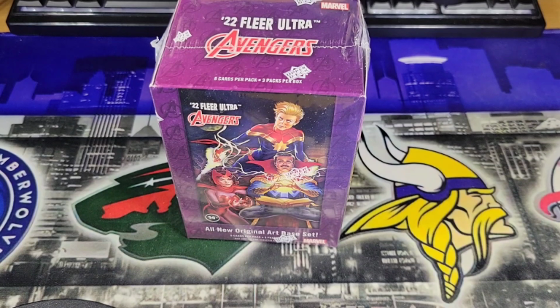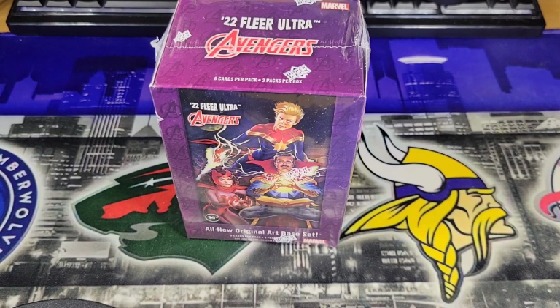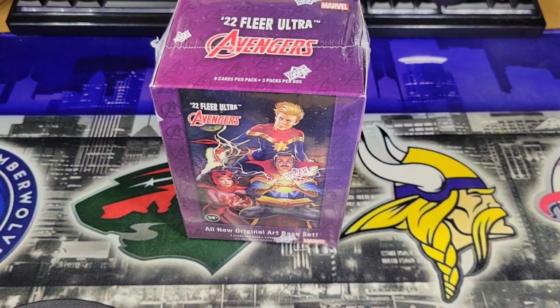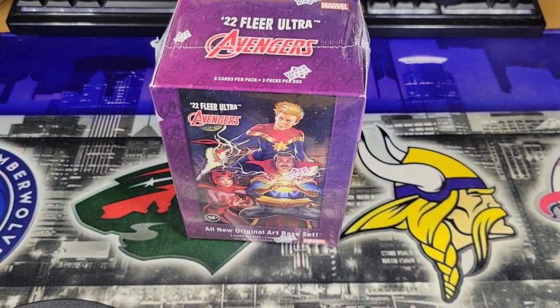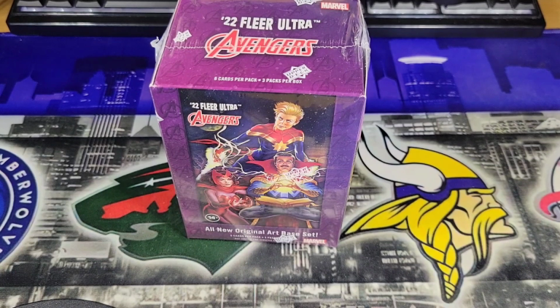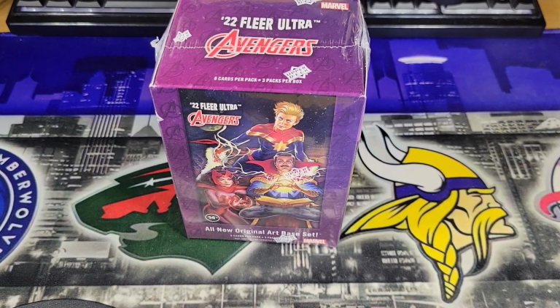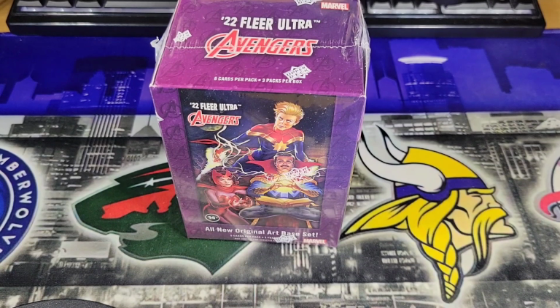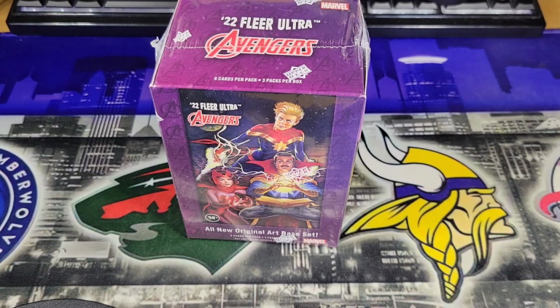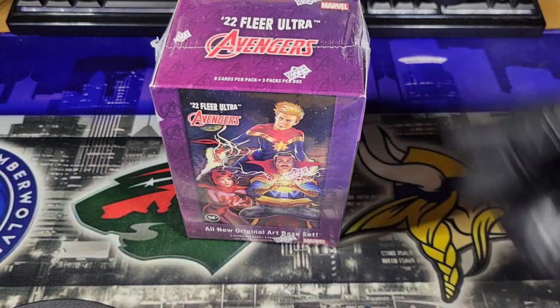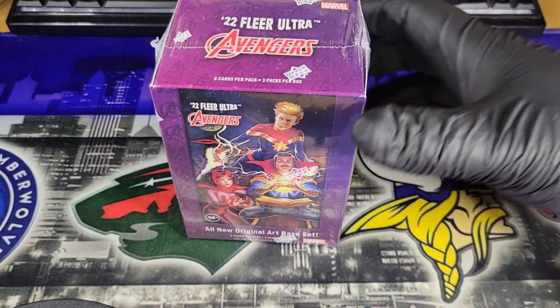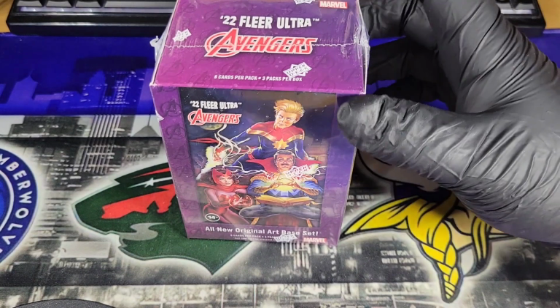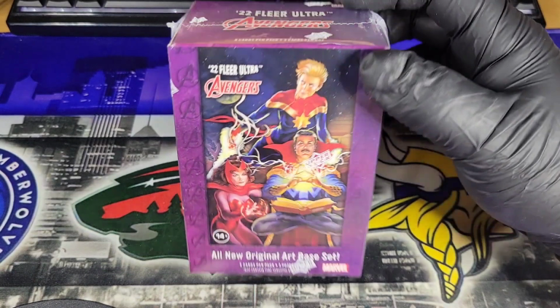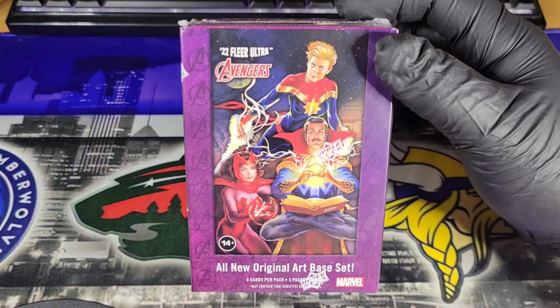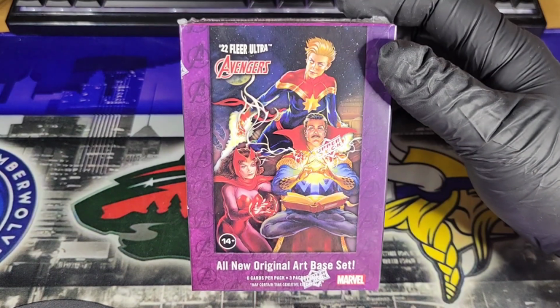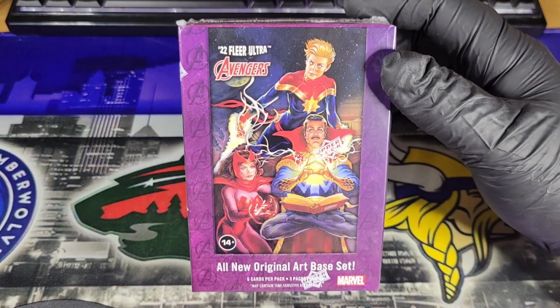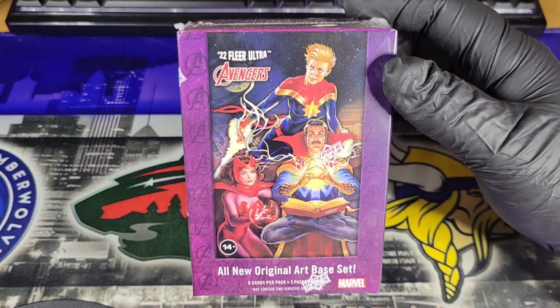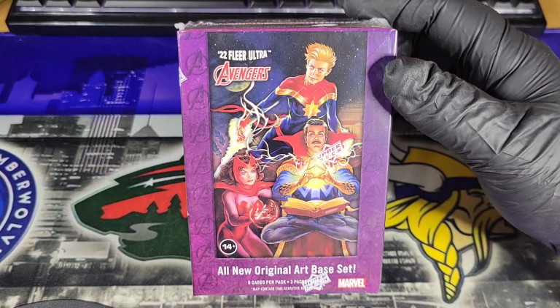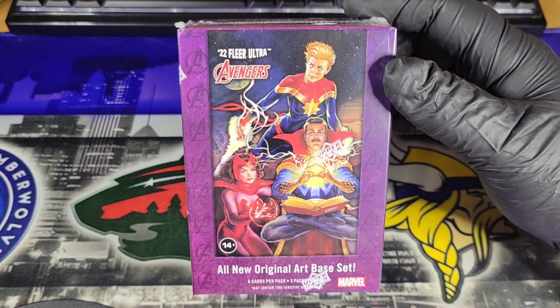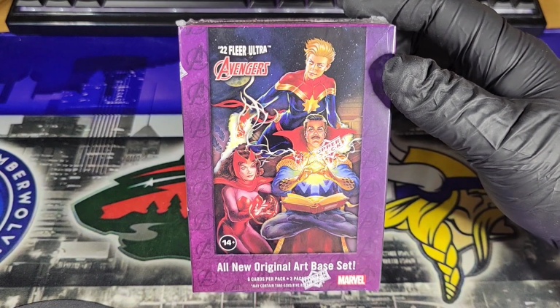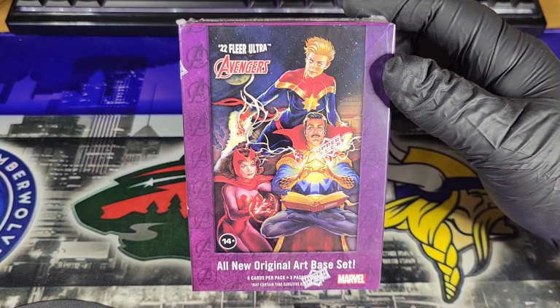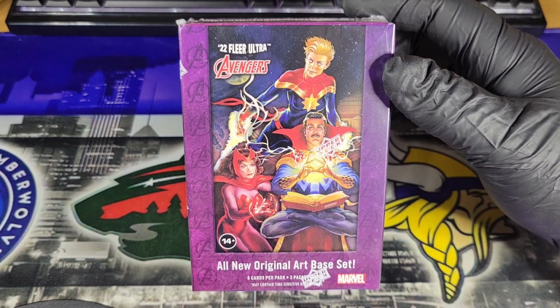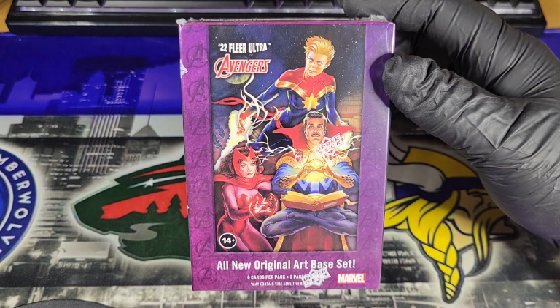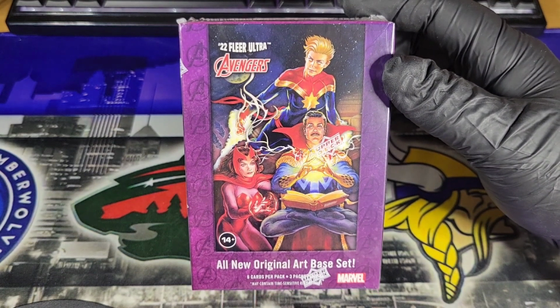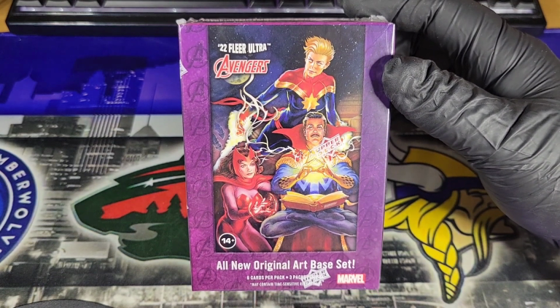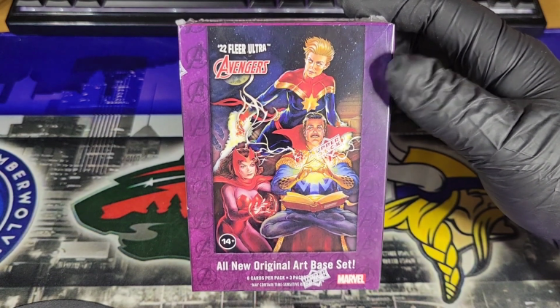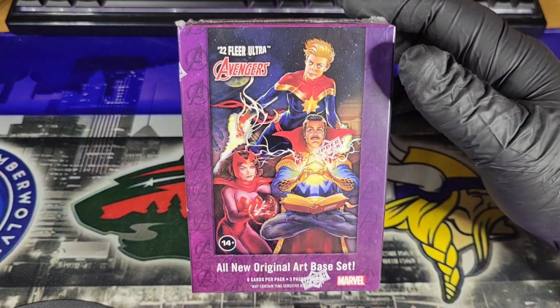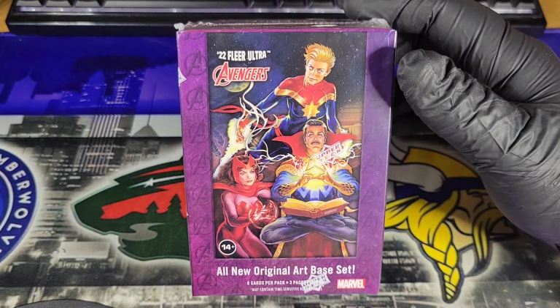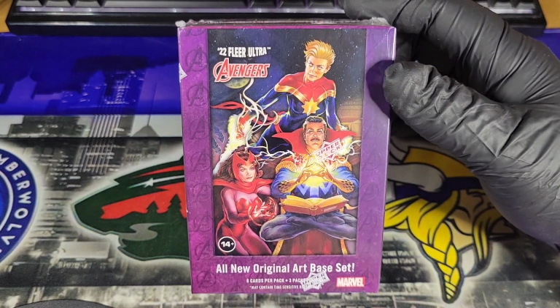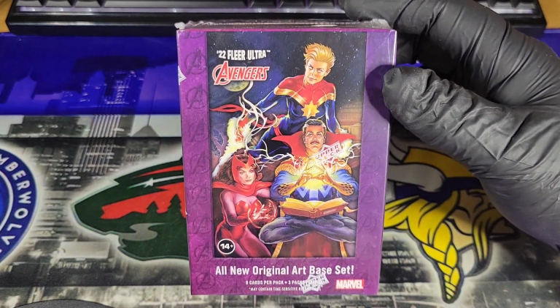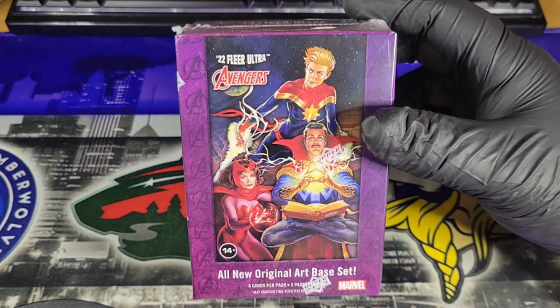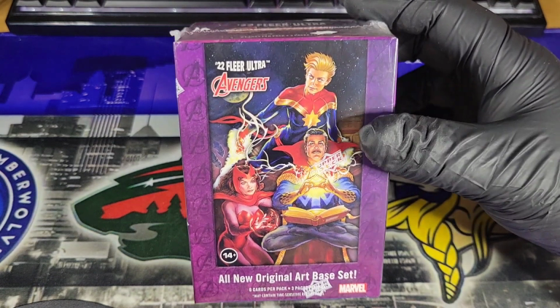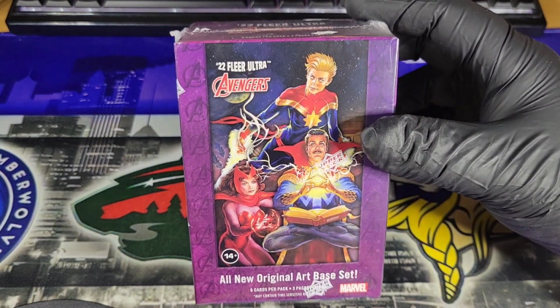Hey guys, Collabo back again, and today we got a good one. Today we are breaking open a Blaster Box of 2022 FLIR Ultra Avengers.